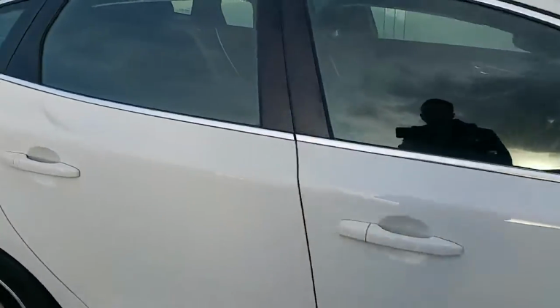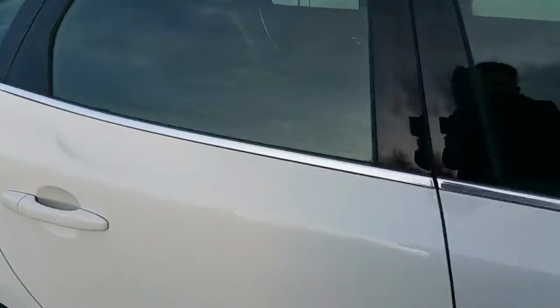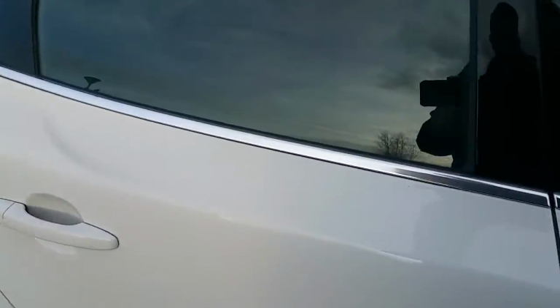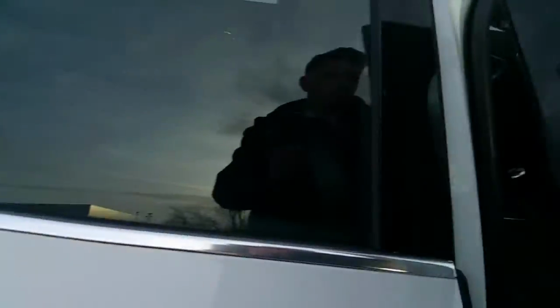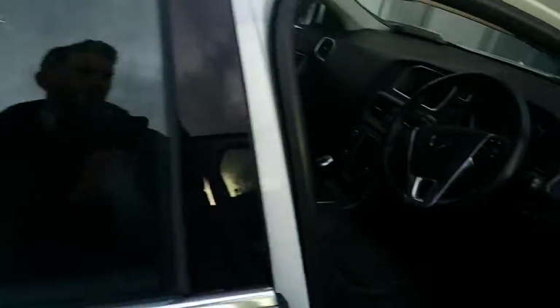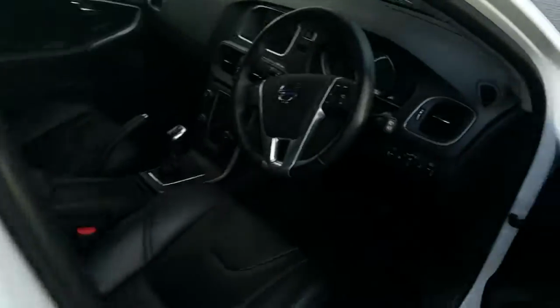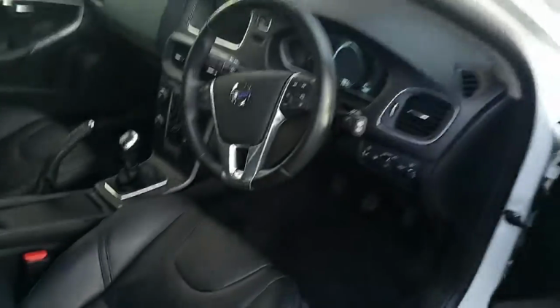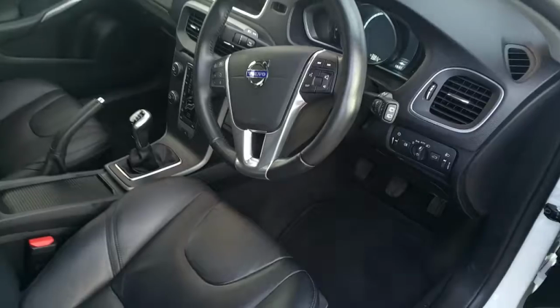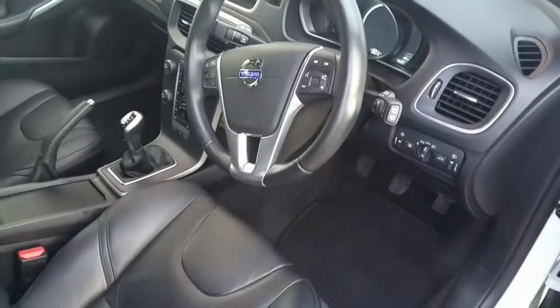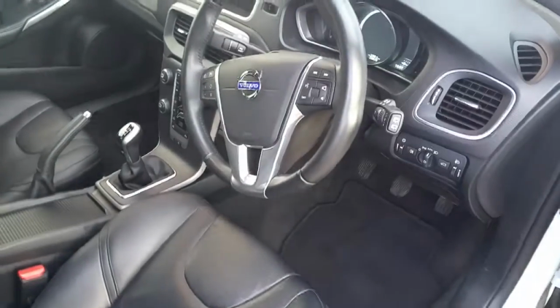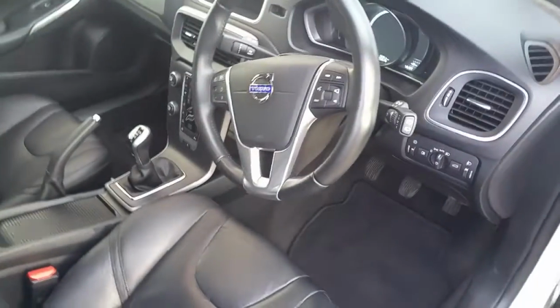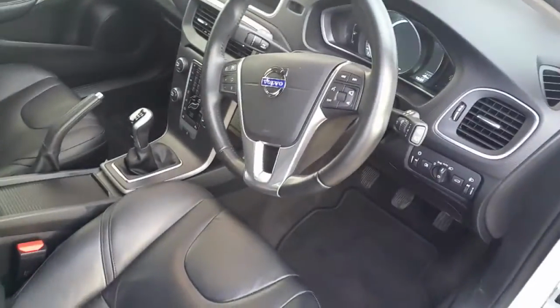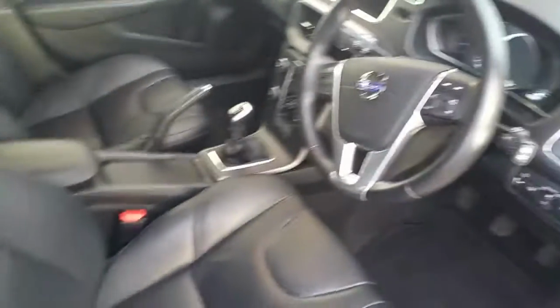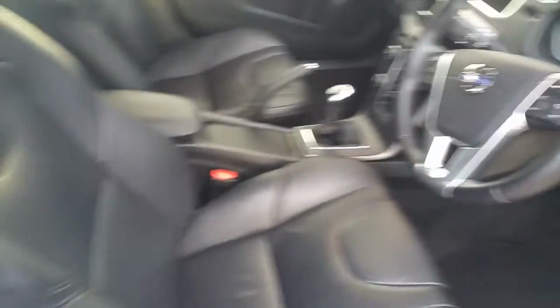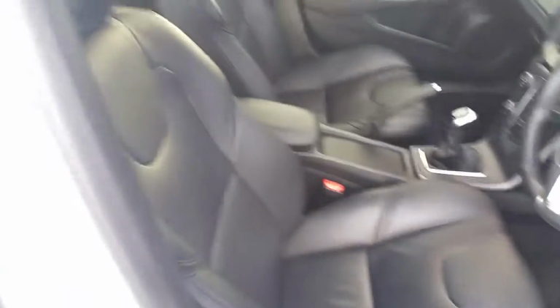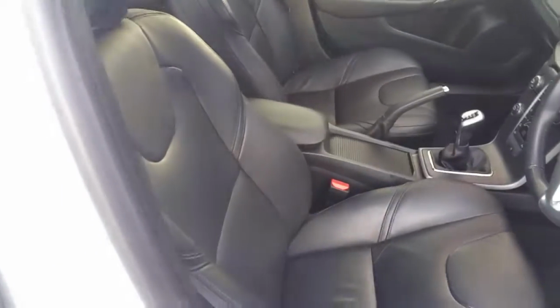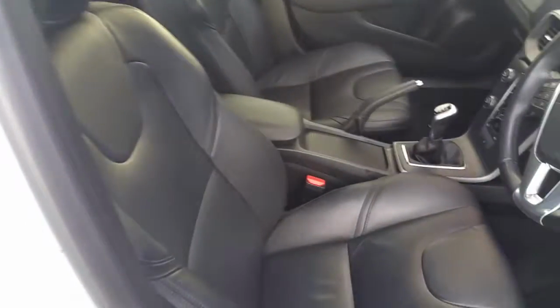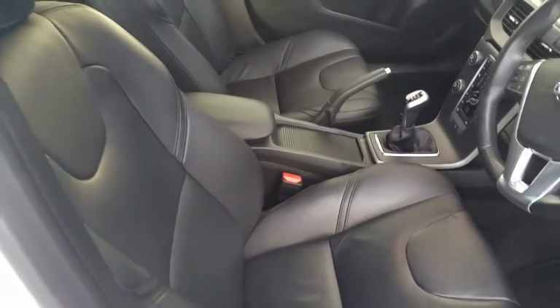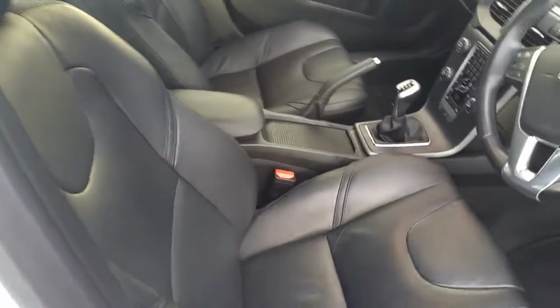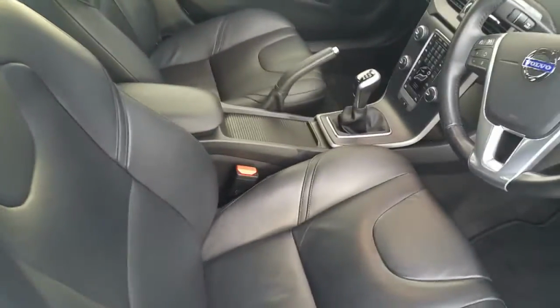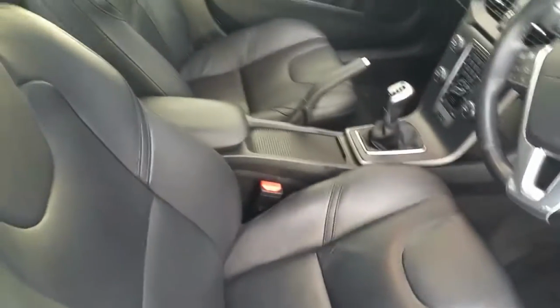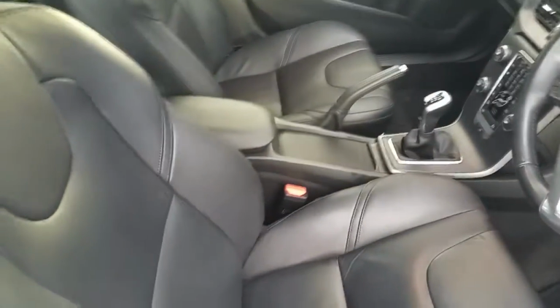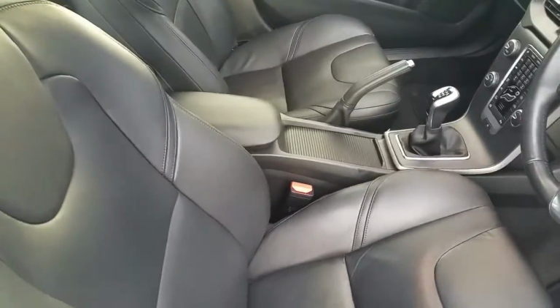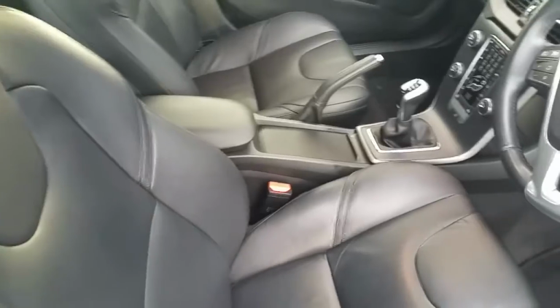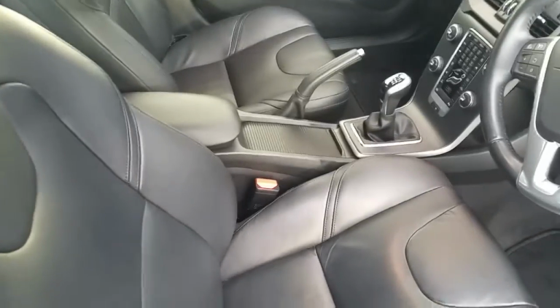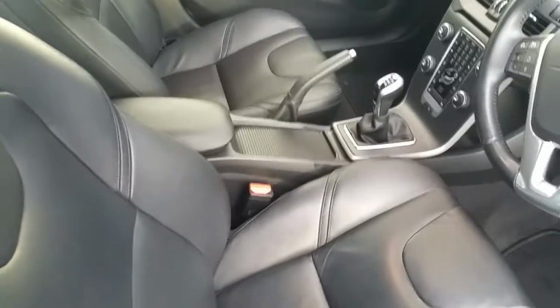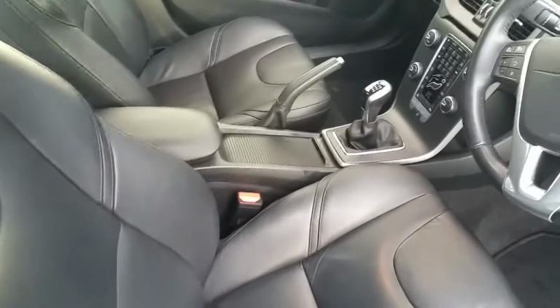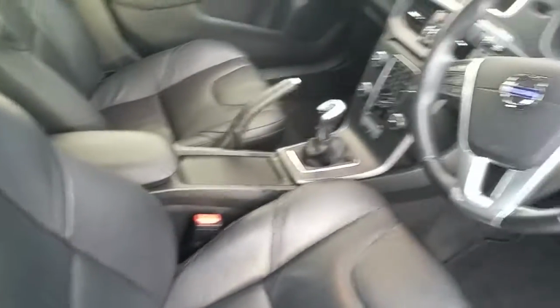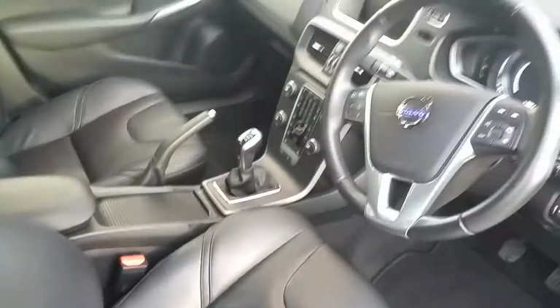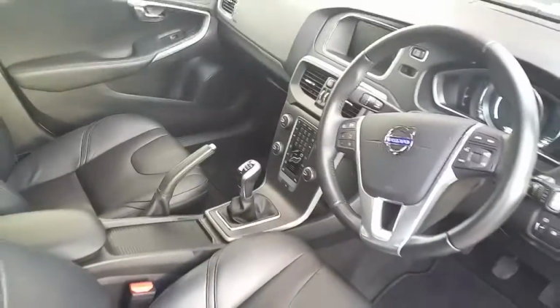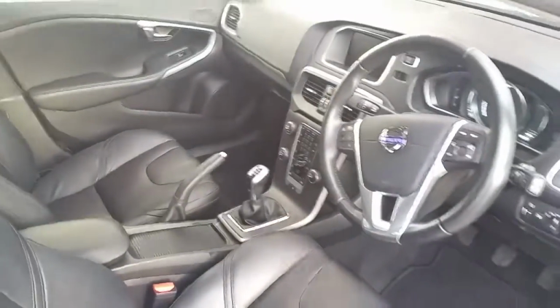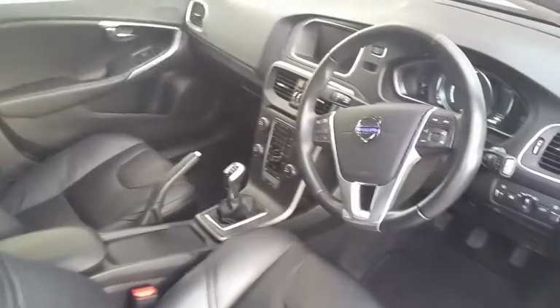On the interior we've got a multi-functional steering wheel with cruise control, full leather seats, centre console armrests with cup holders, USB and Bluetooth phone connectivity.